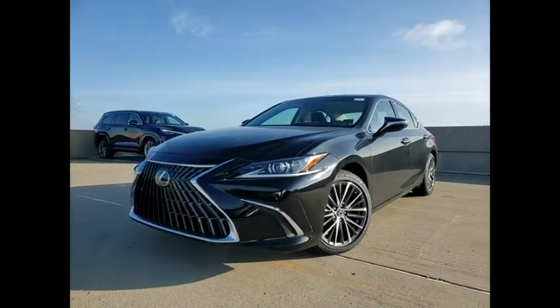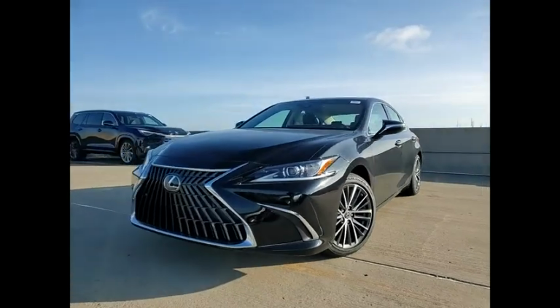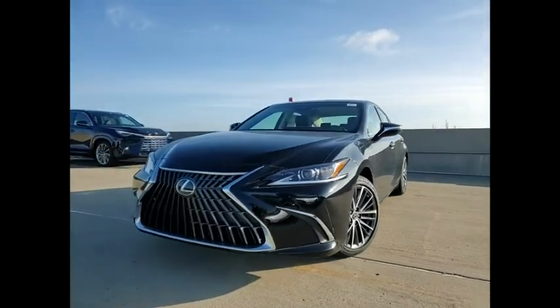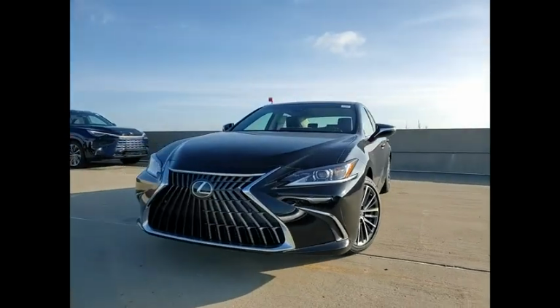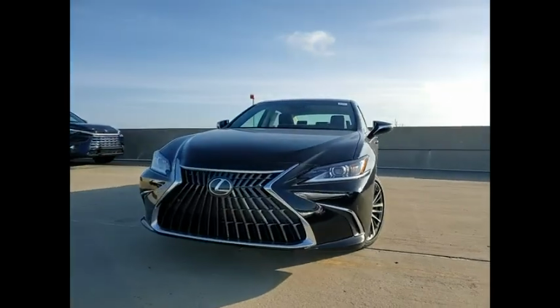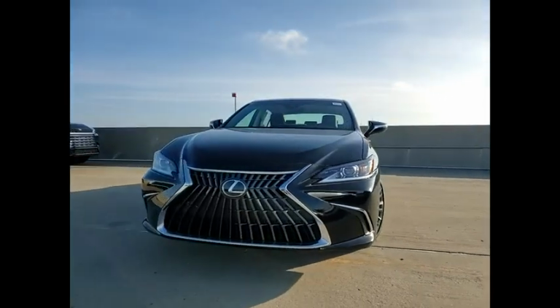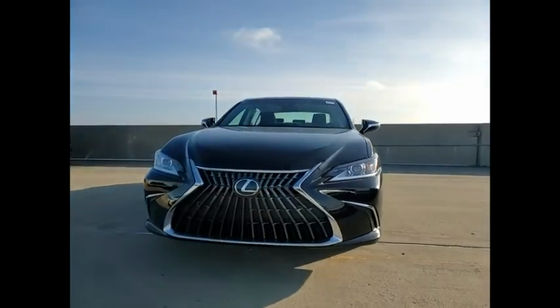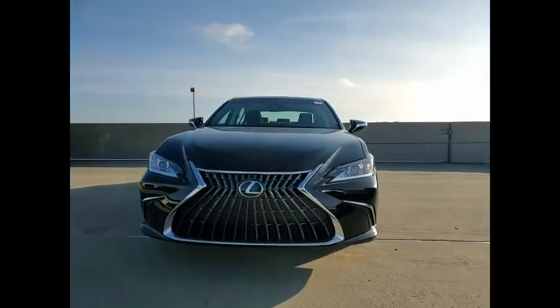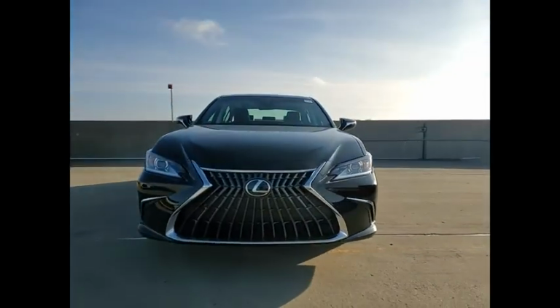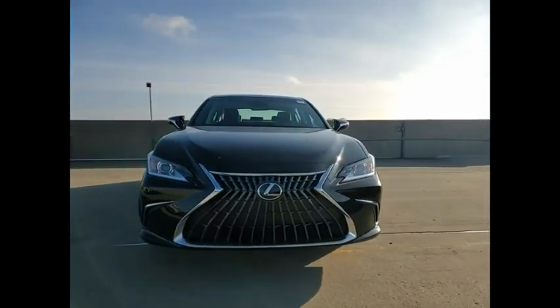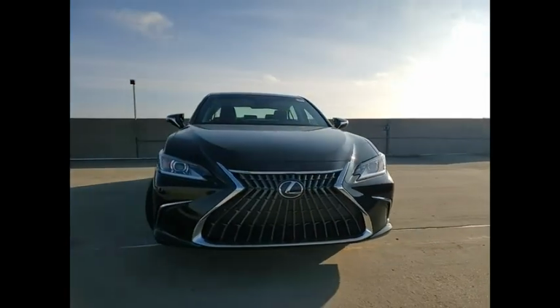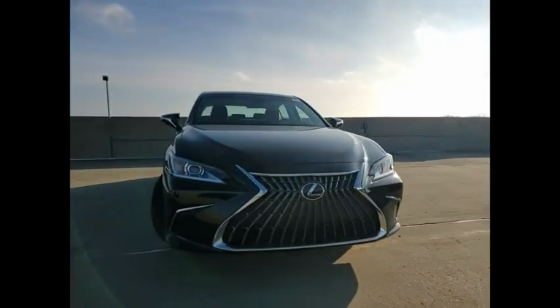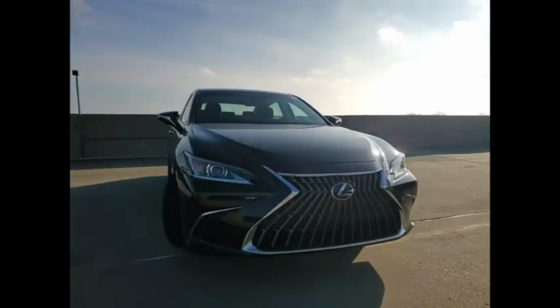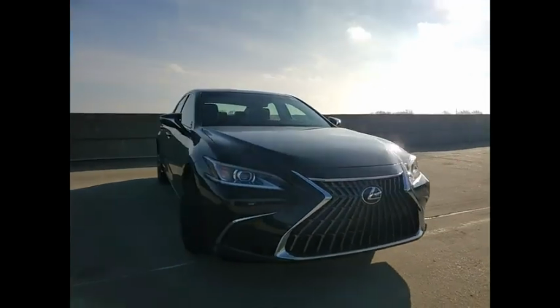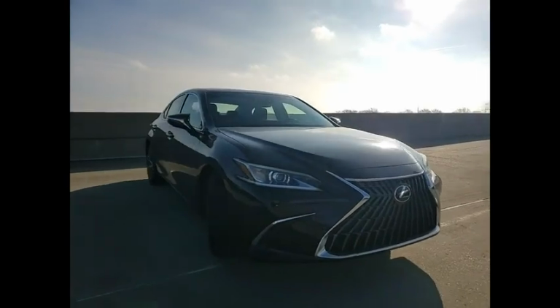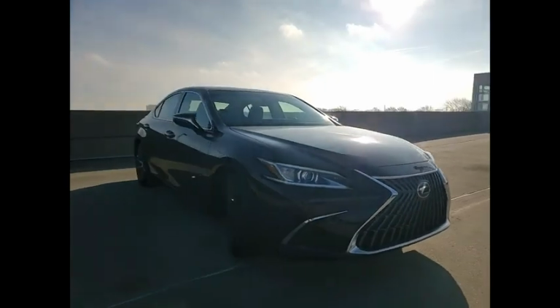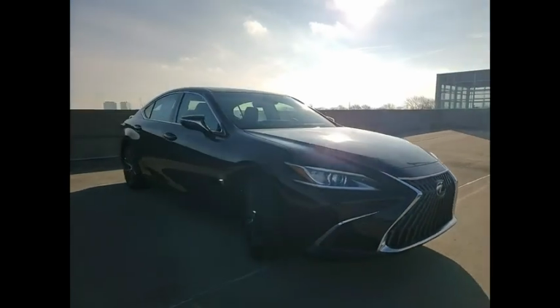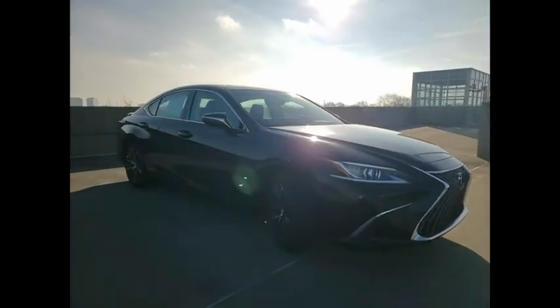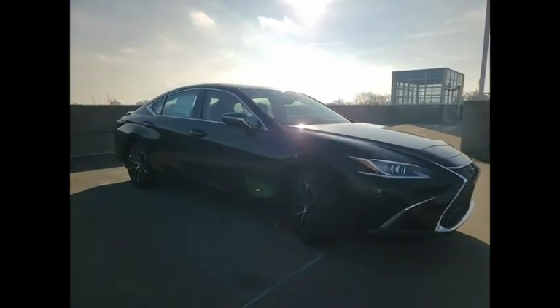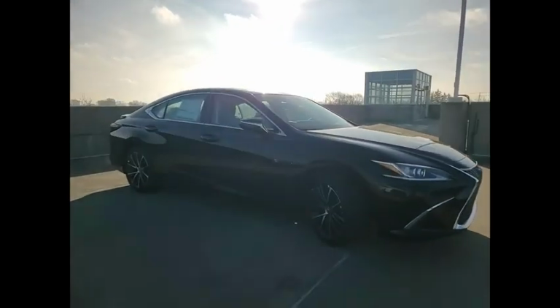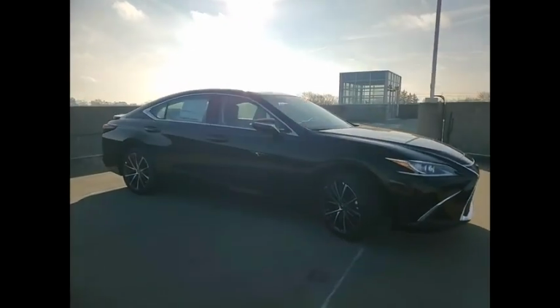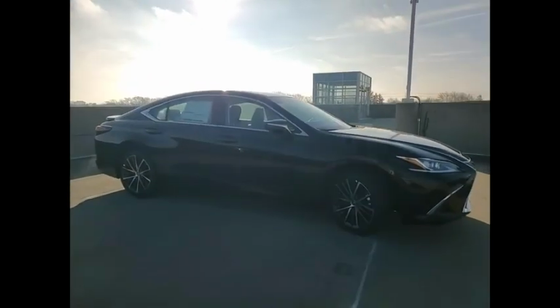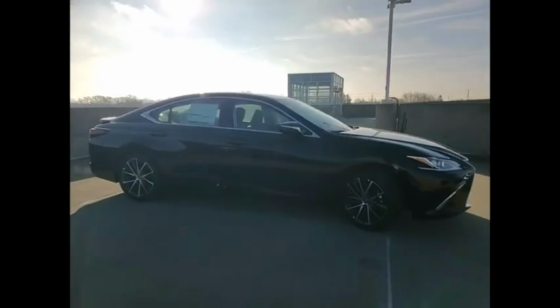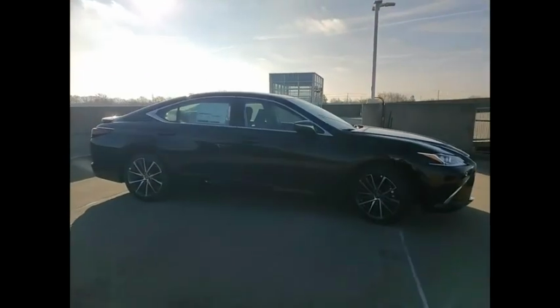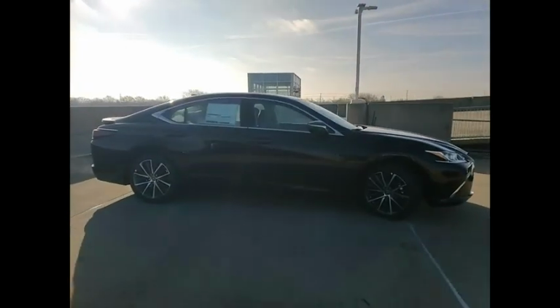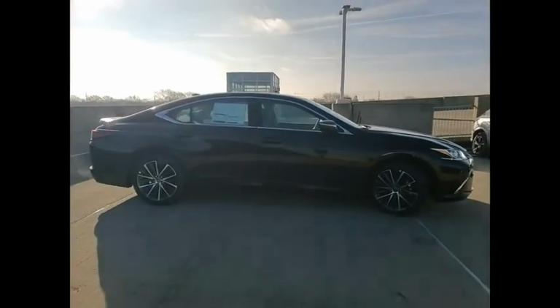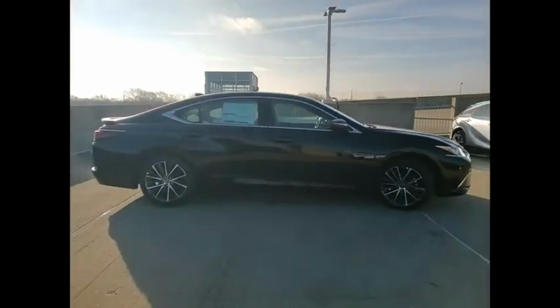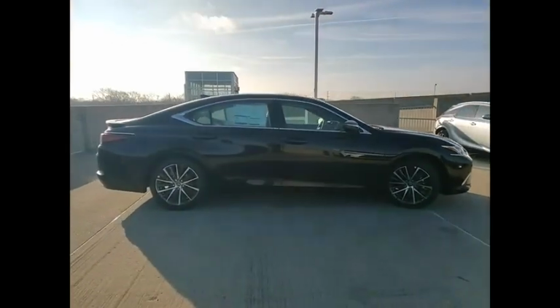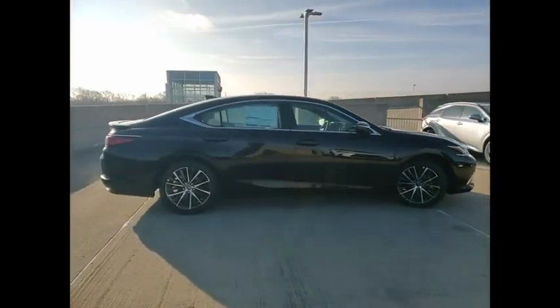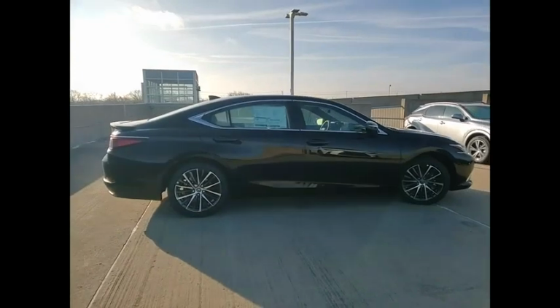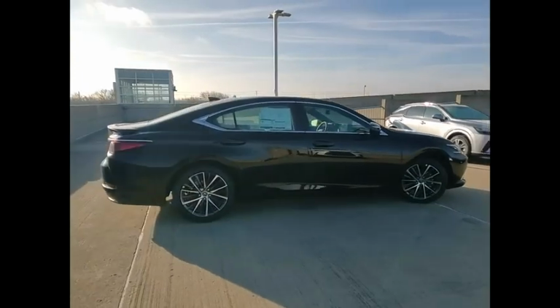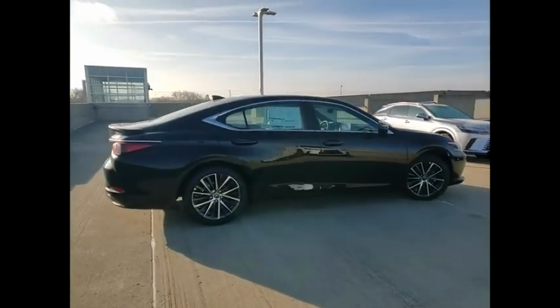Take a ride in the 2024 ES350. The Lexus ES350 is a sophisticated combination of distinctive styling, luxury and smooth performance.